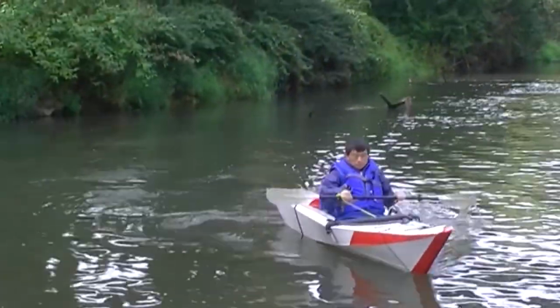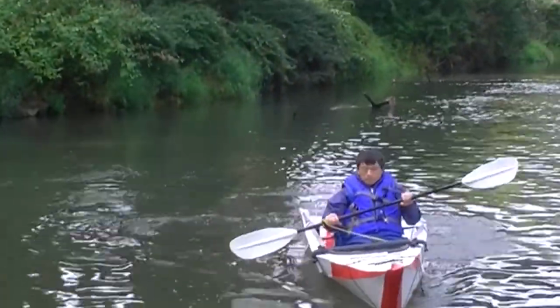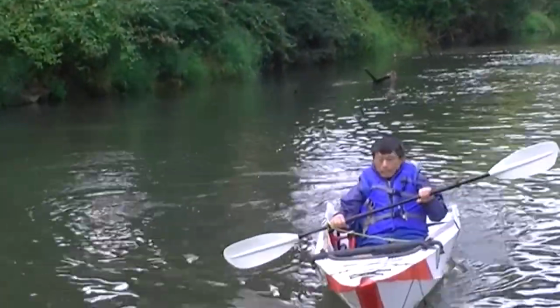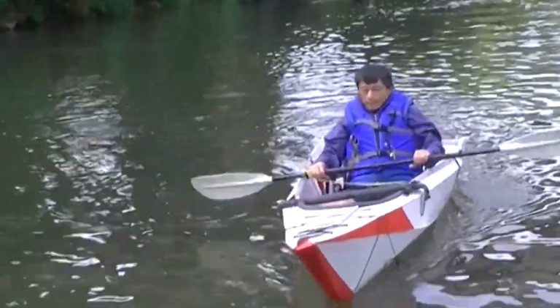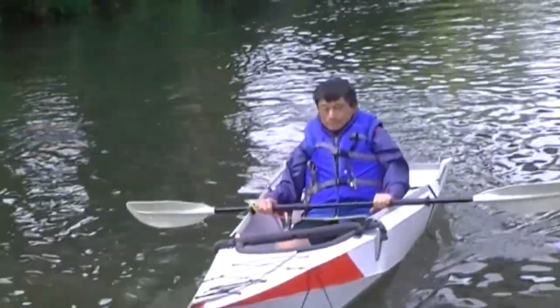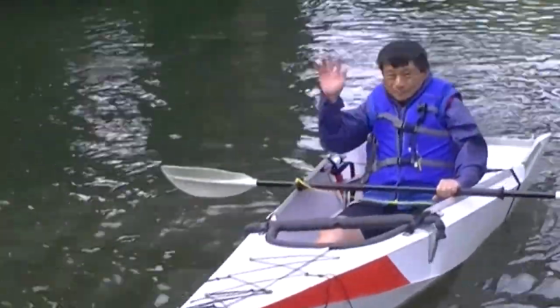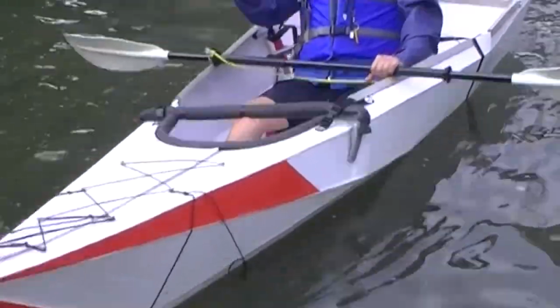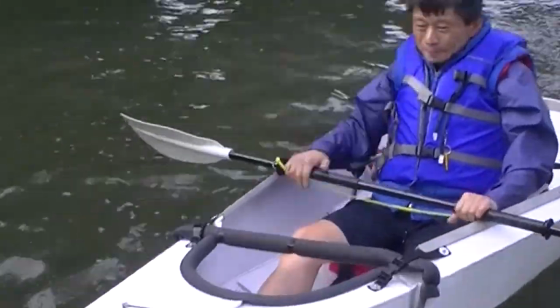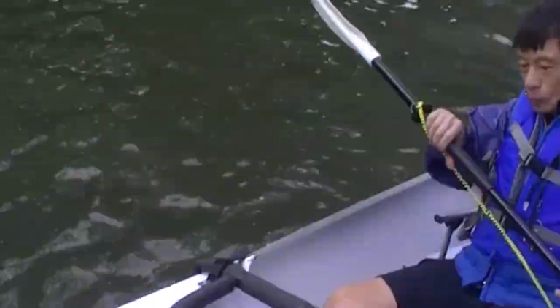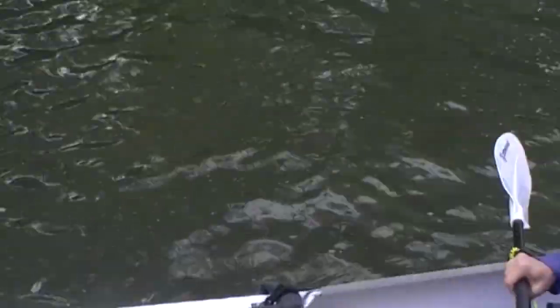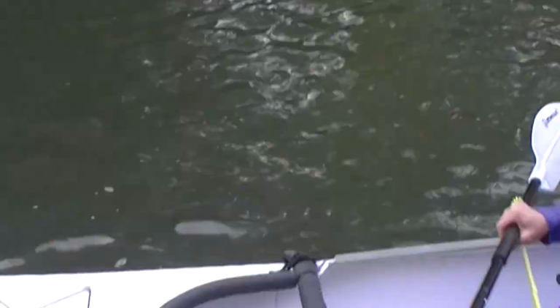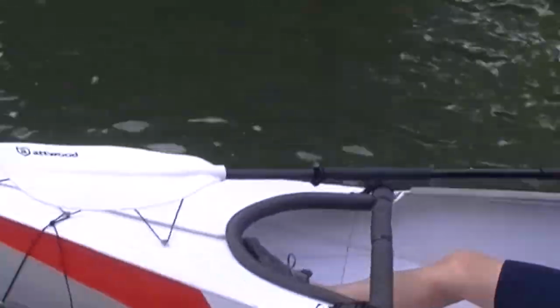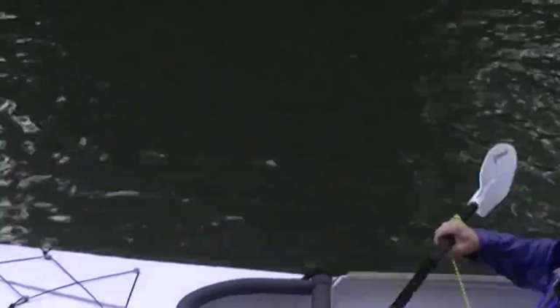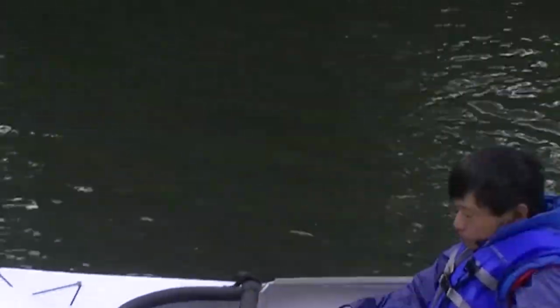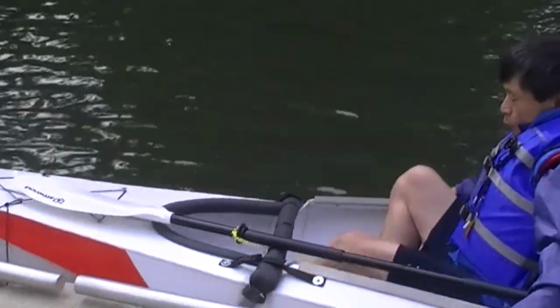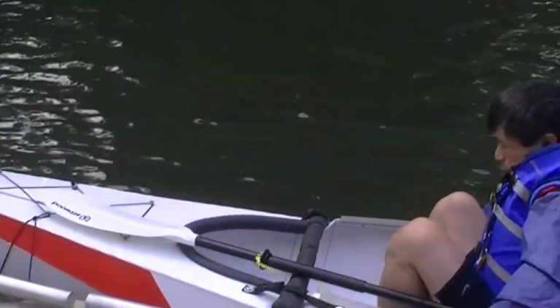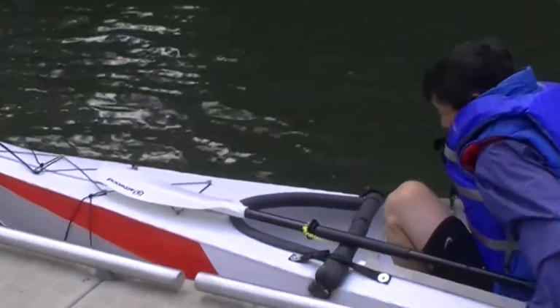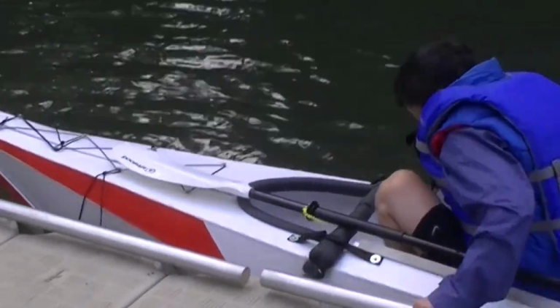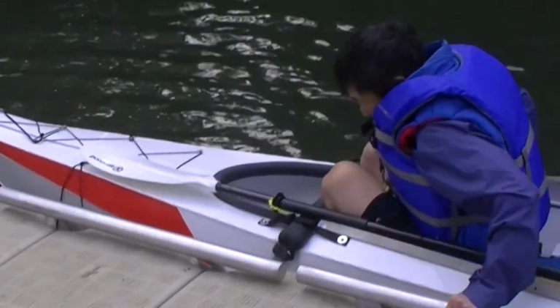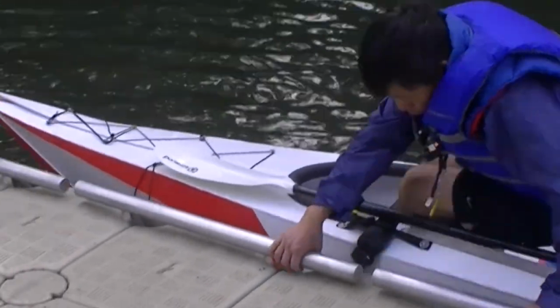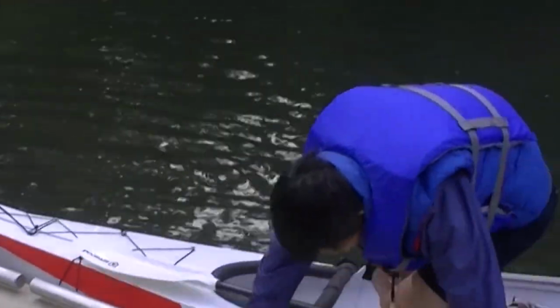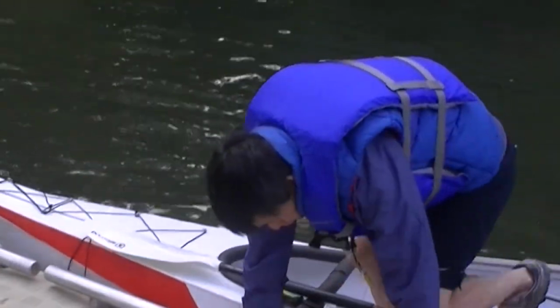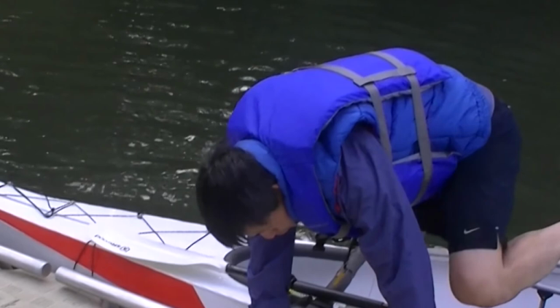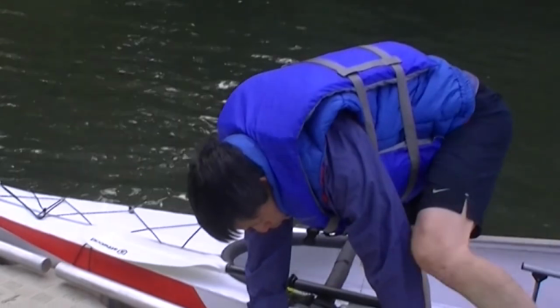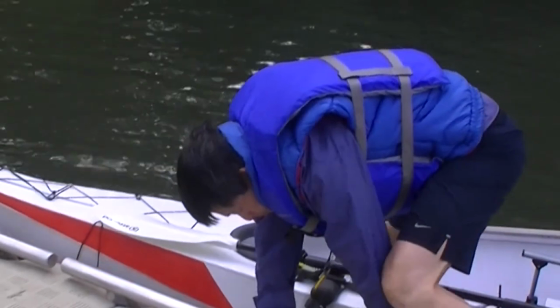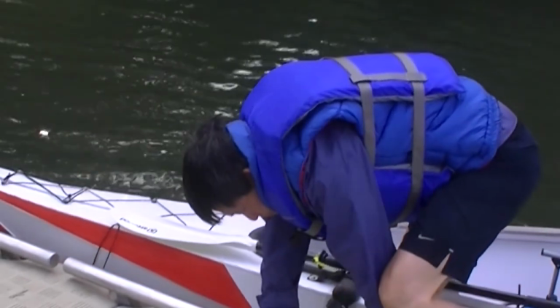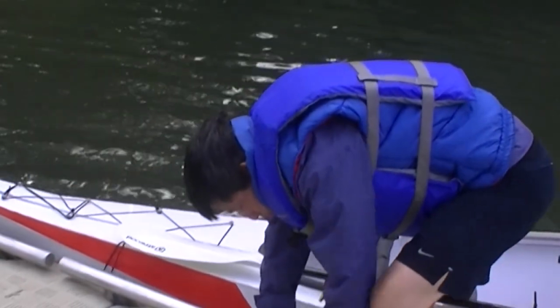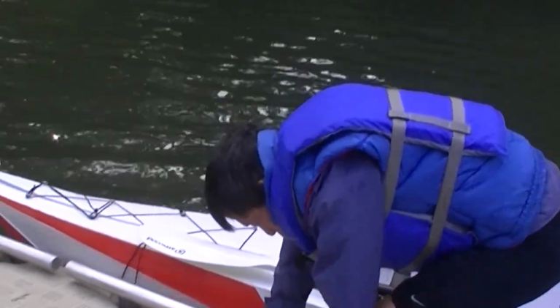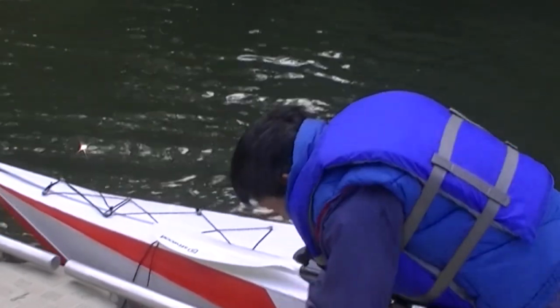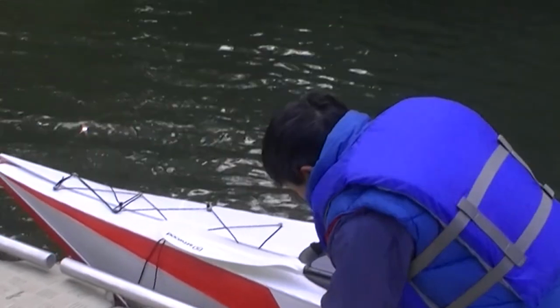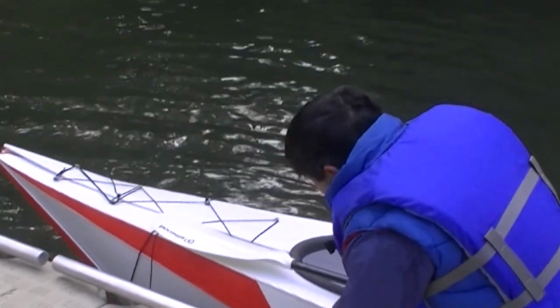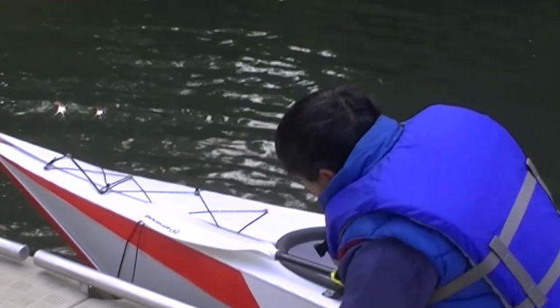And that fixed the stability issue with the two fold lines. This boat maneuvers pretty well, it's still a fun boat to roll, and it's light — 23 pounds.